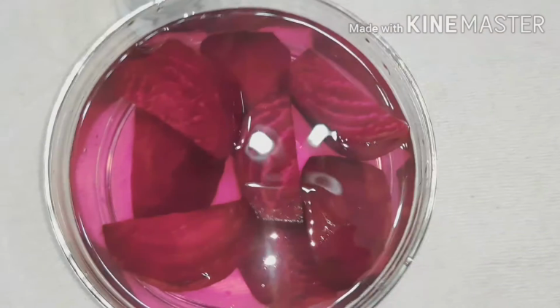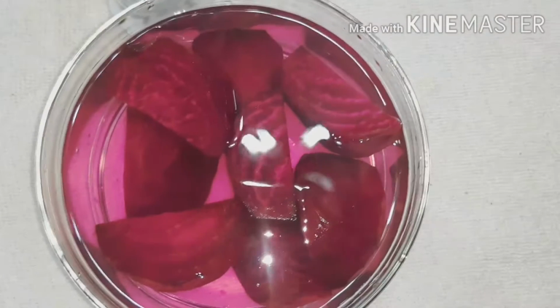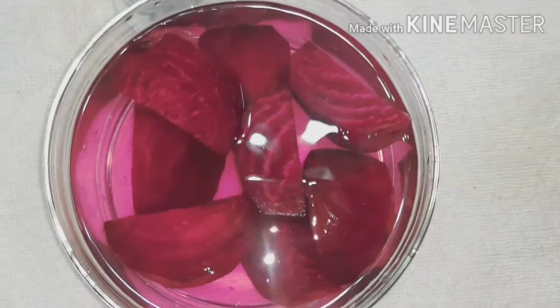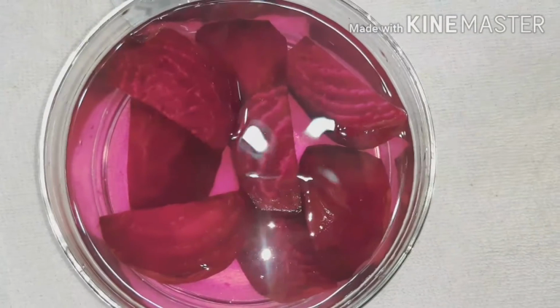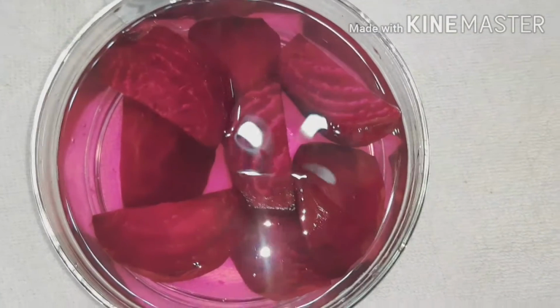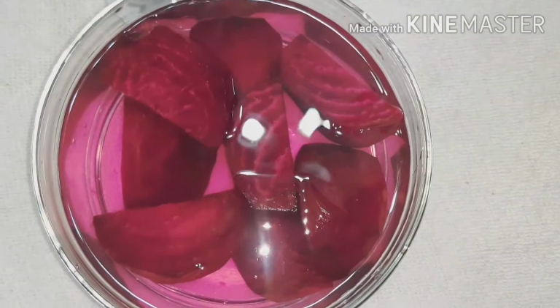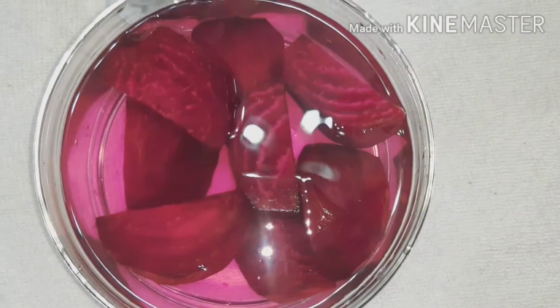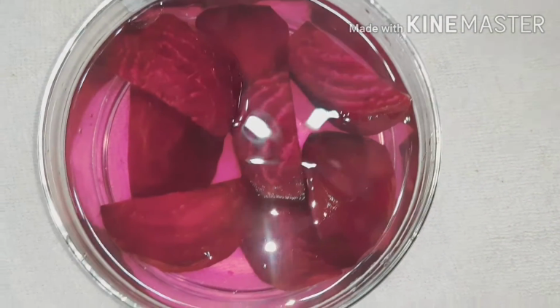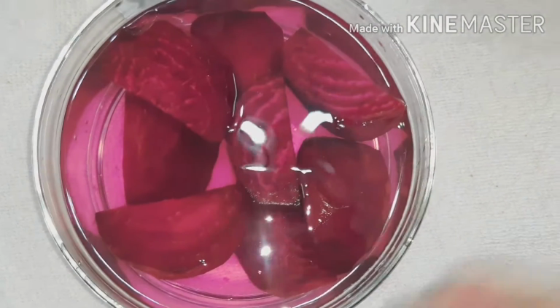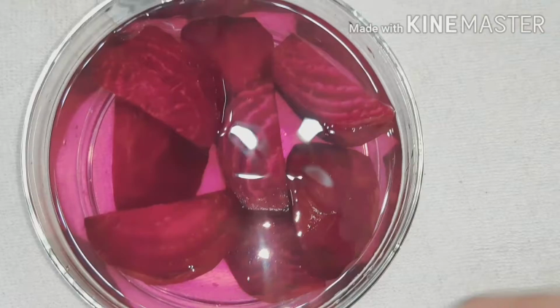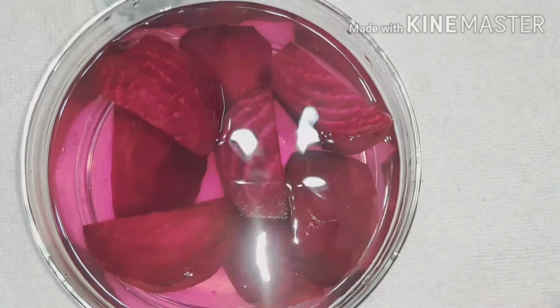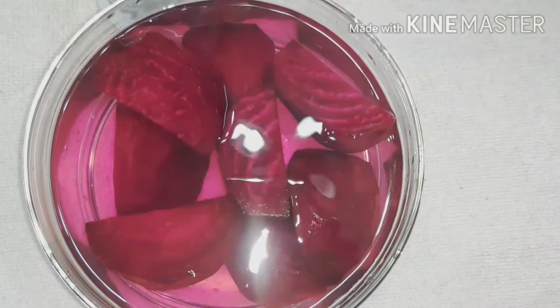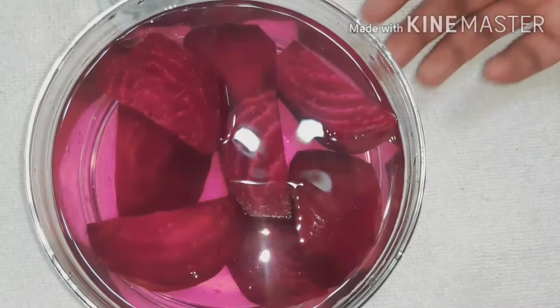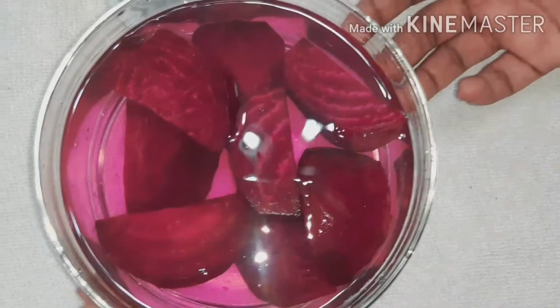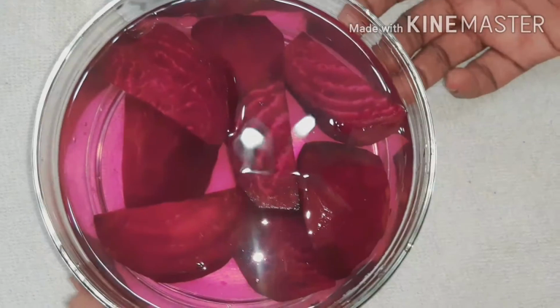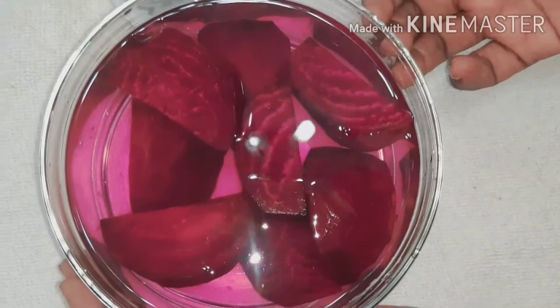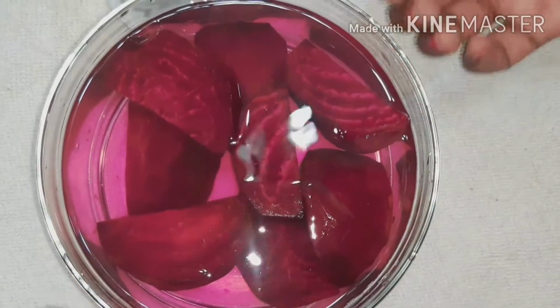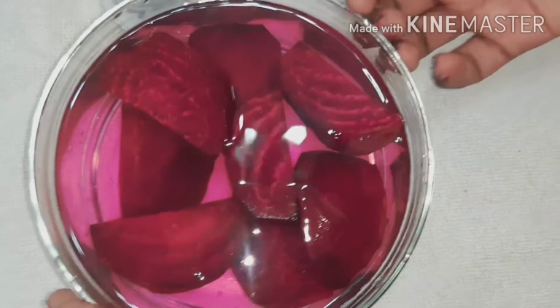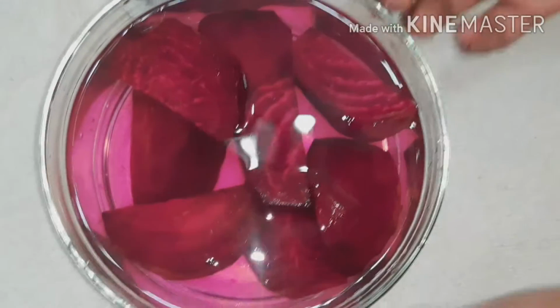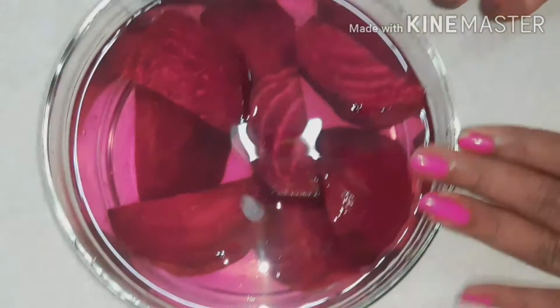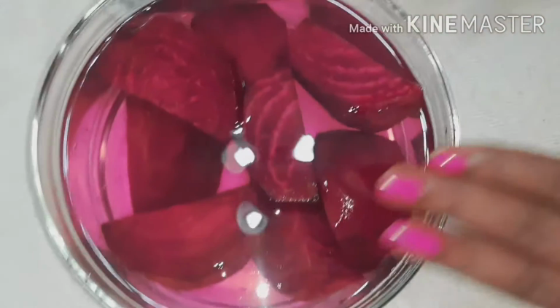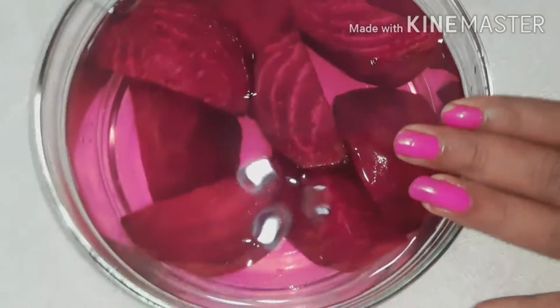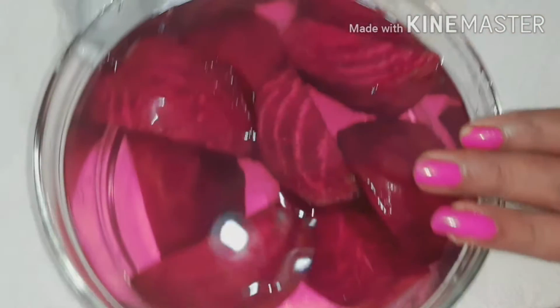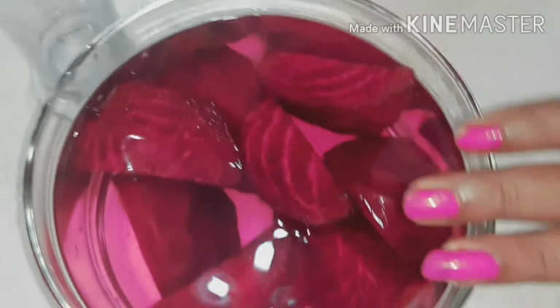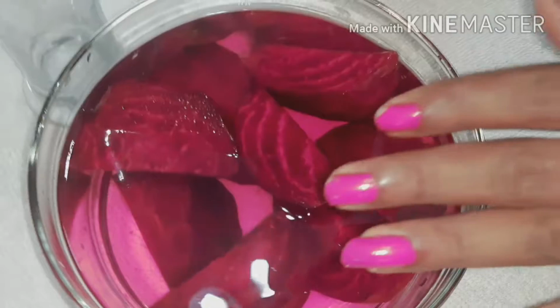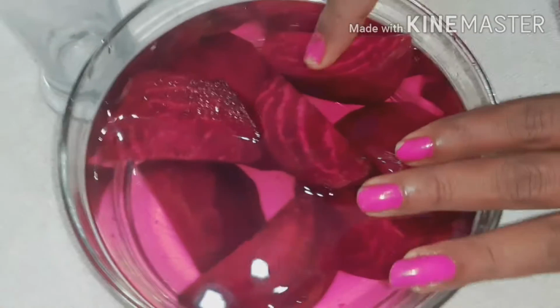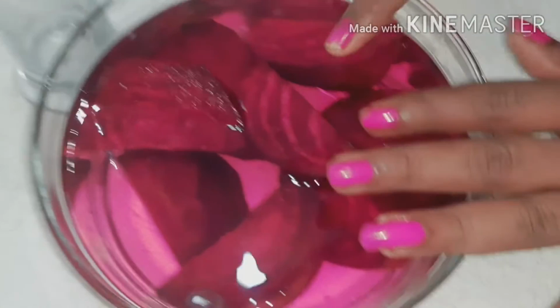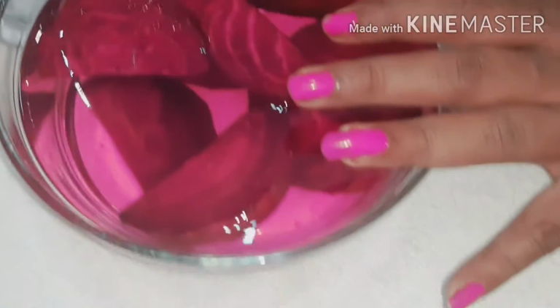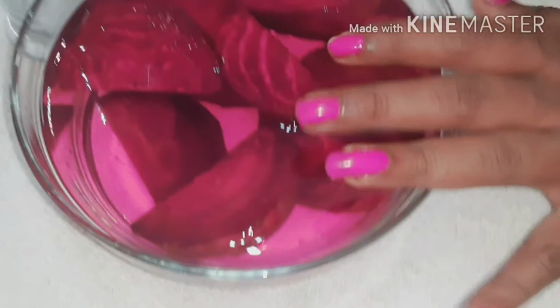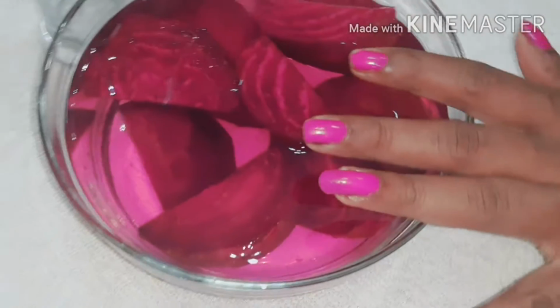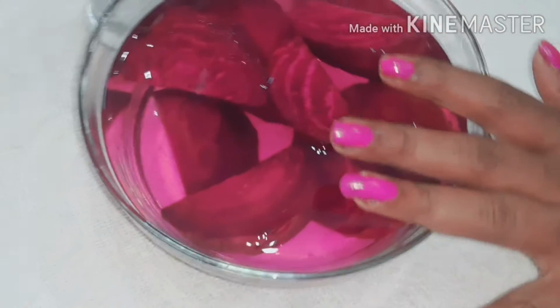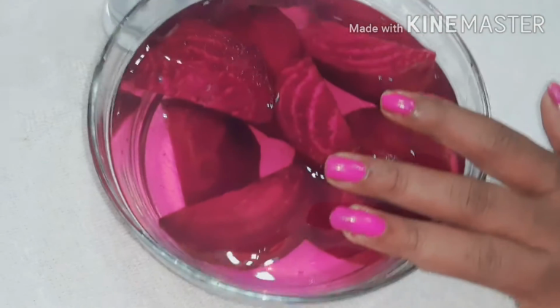We are going to make beetroot juice. We are going to make a juice with wheat and fruits. We are going to make a juice.